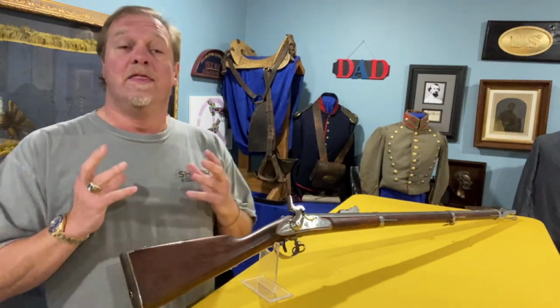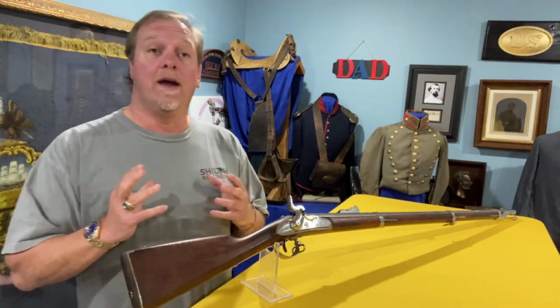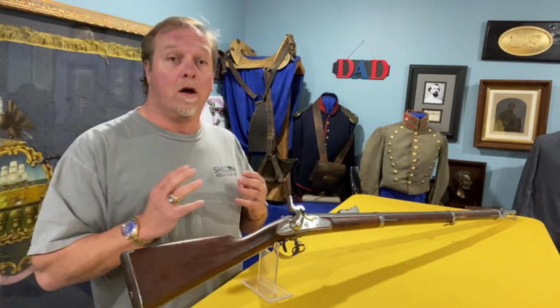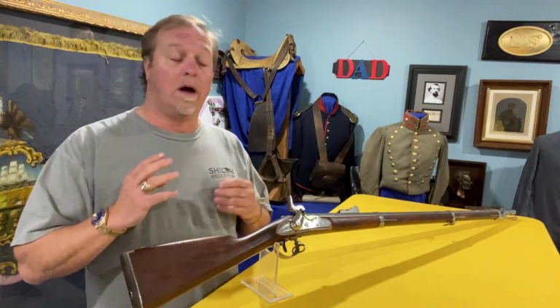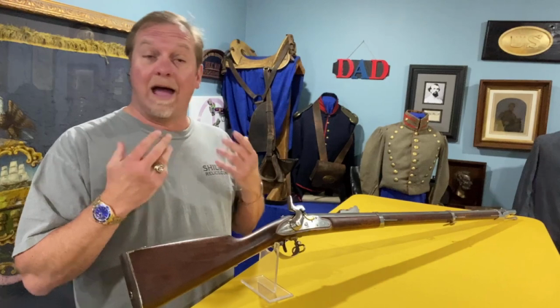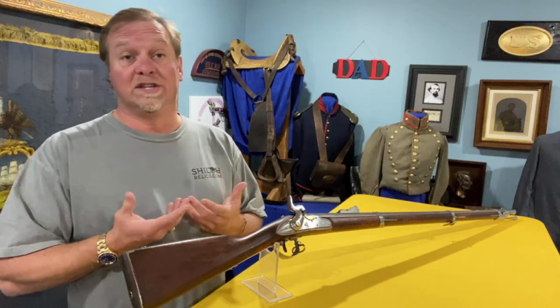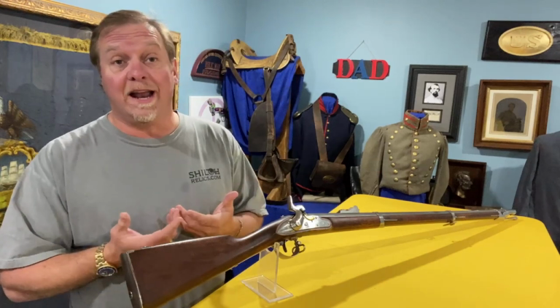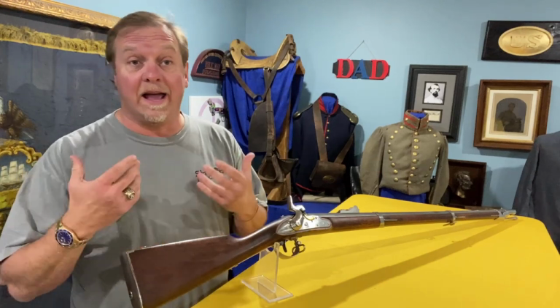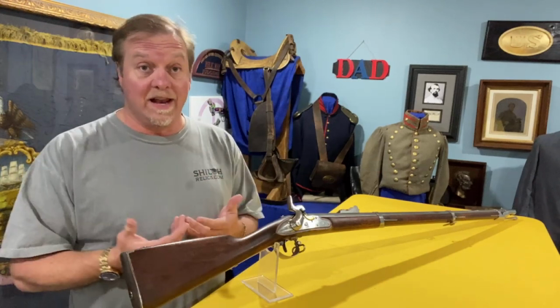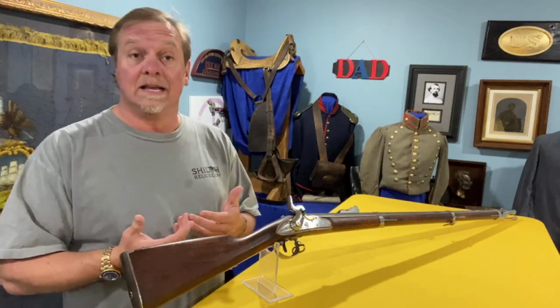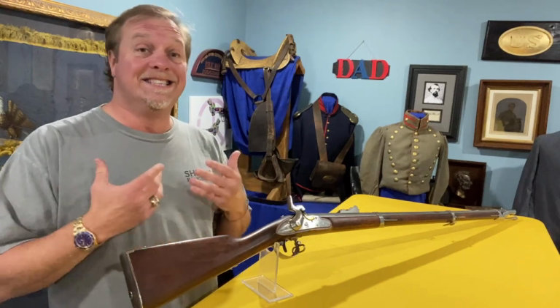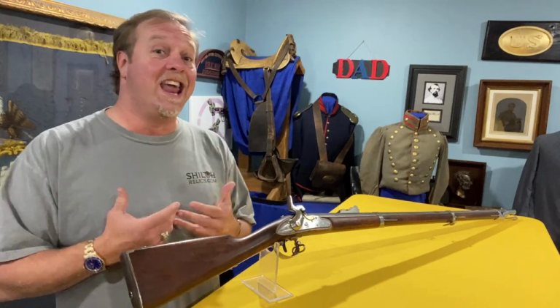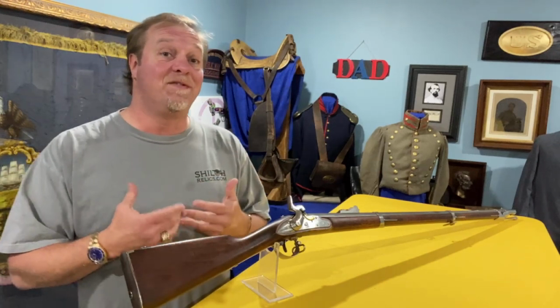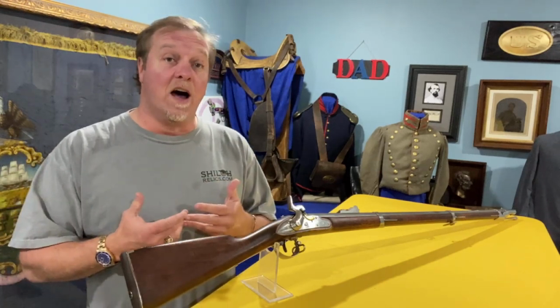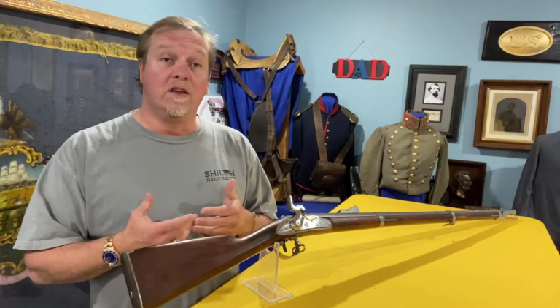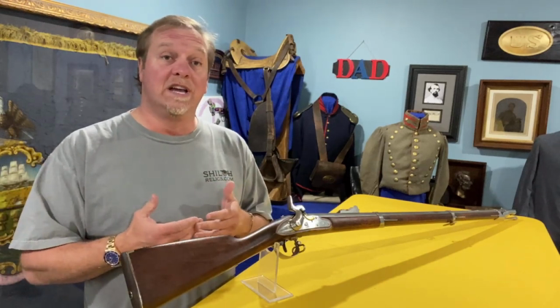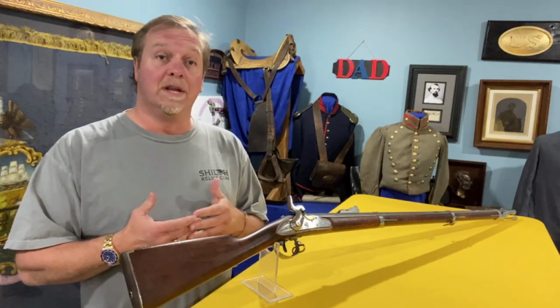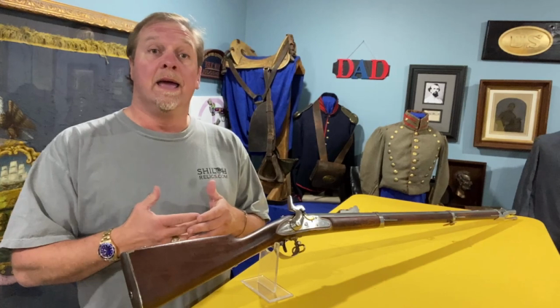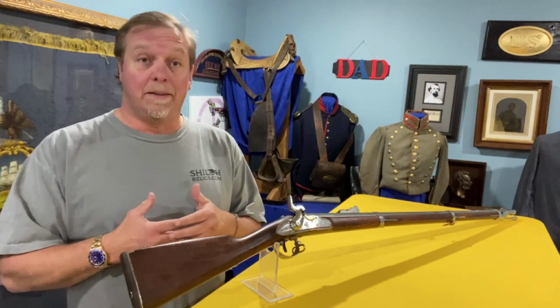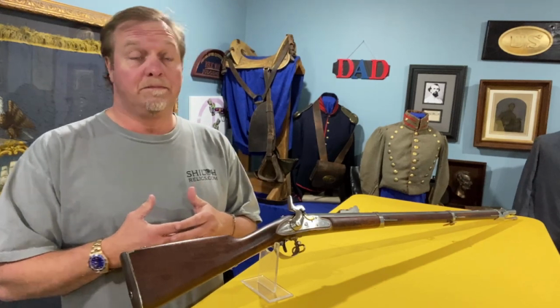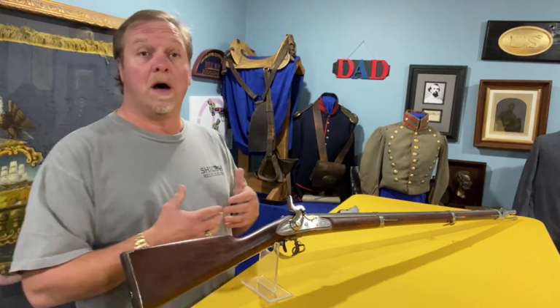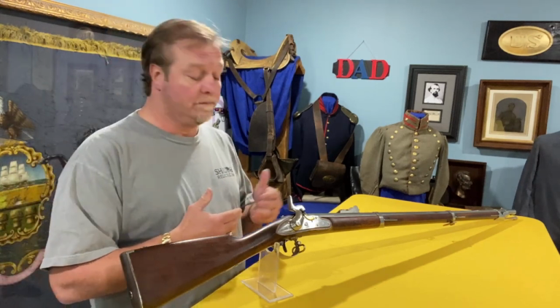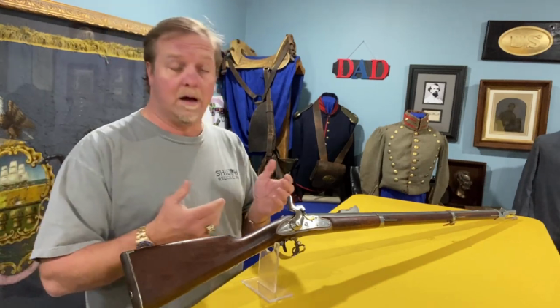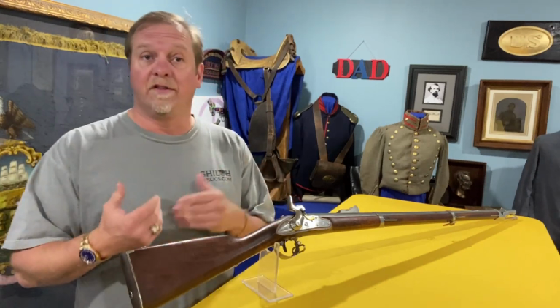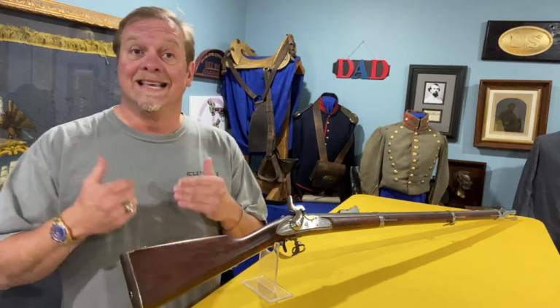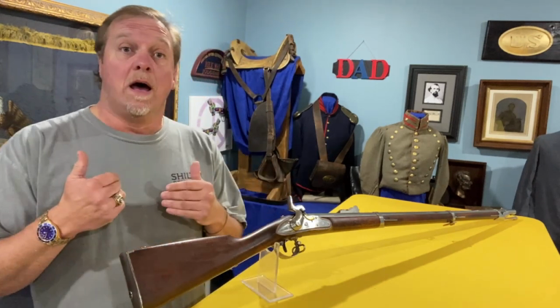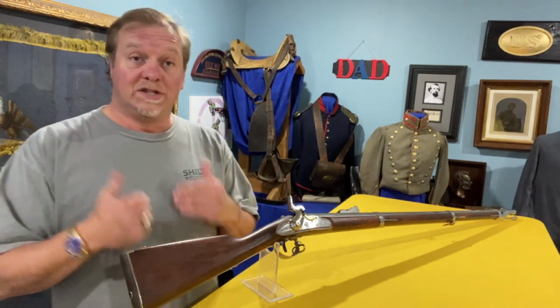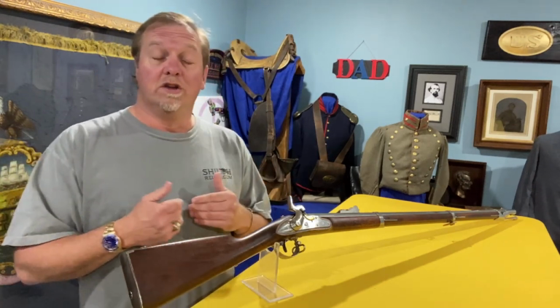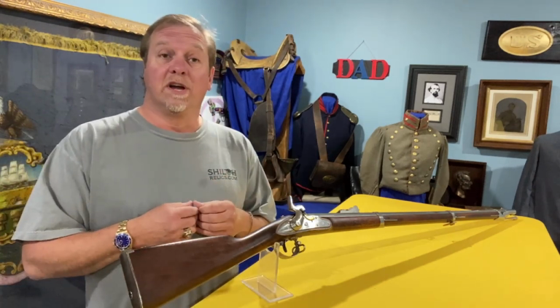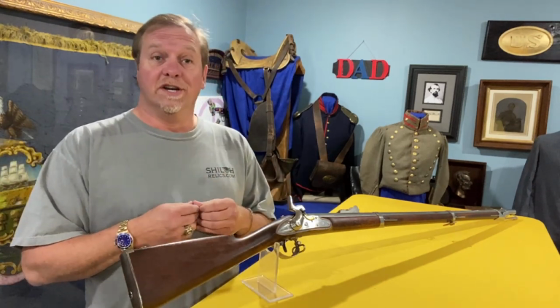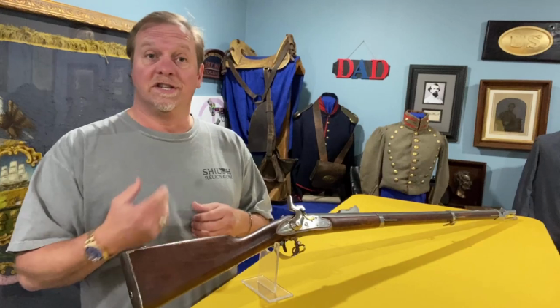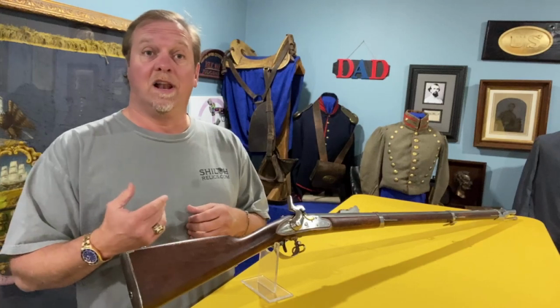They actually started out as flintlocks, and it's the last flintlock that the US government accepted. After this model, they started using percussion guns instead of flintlocks.